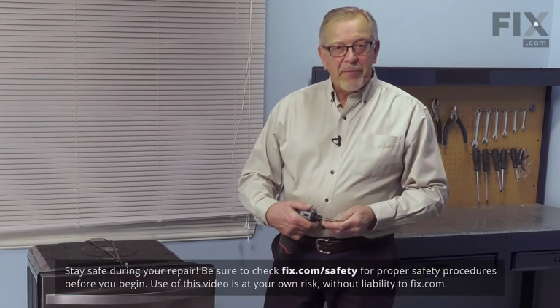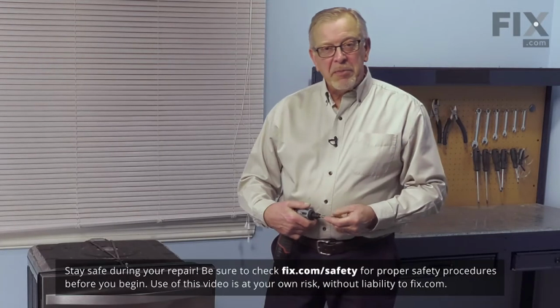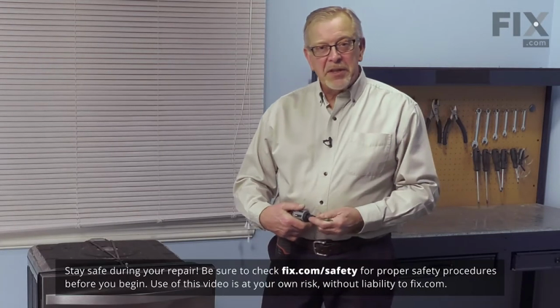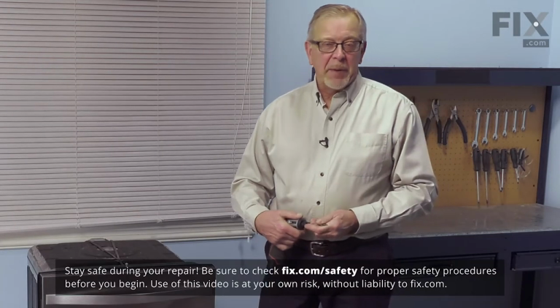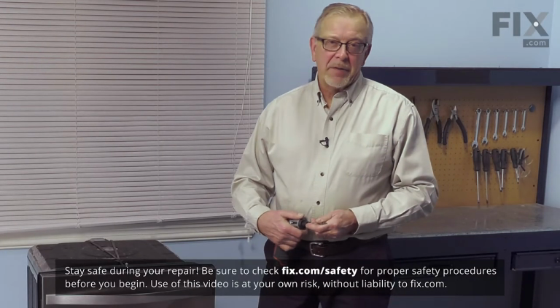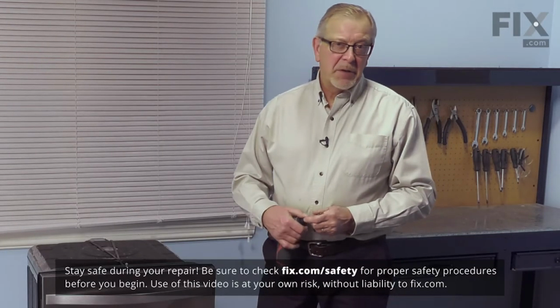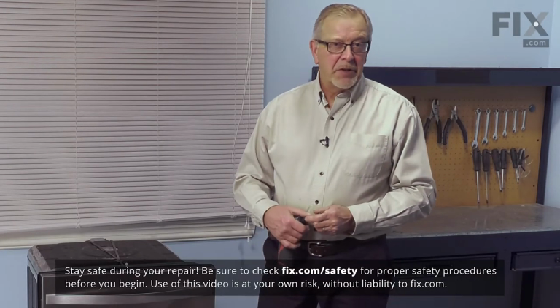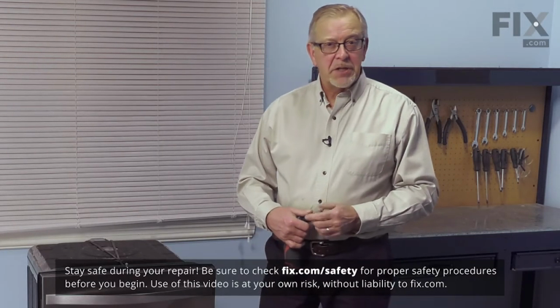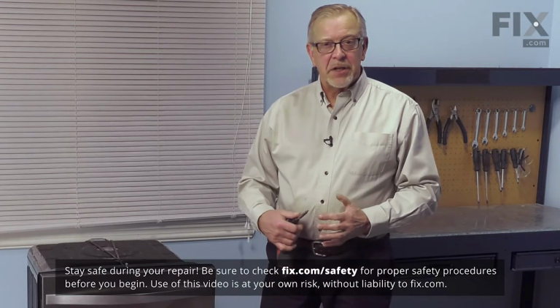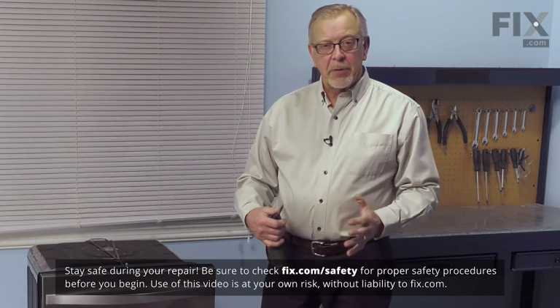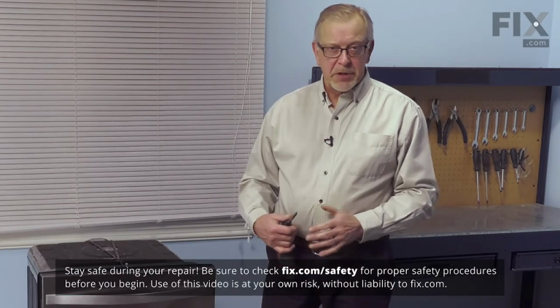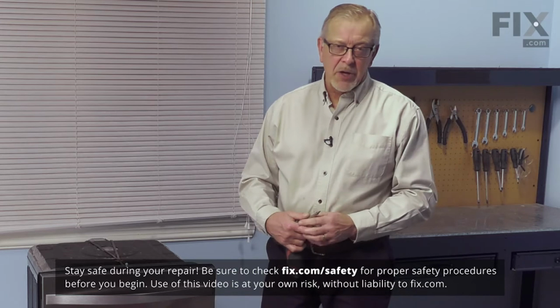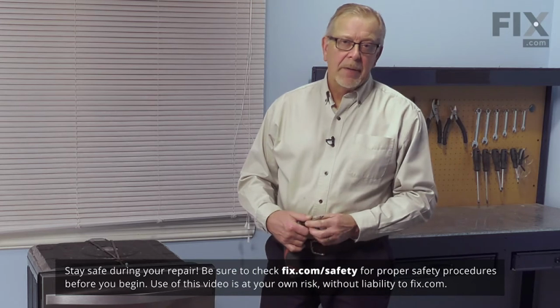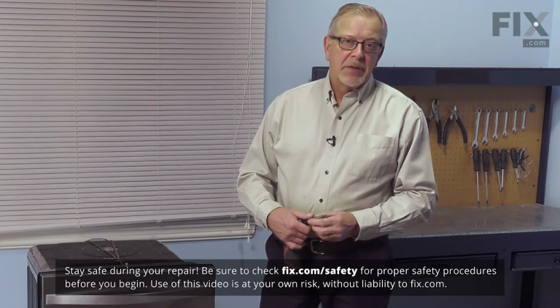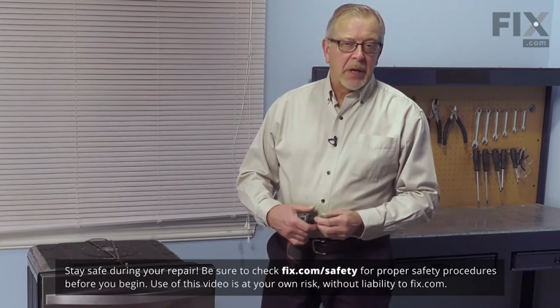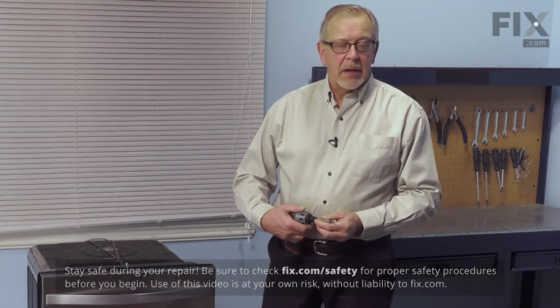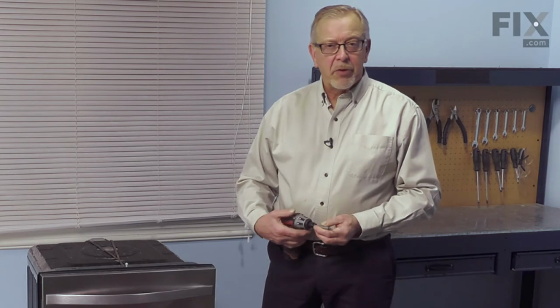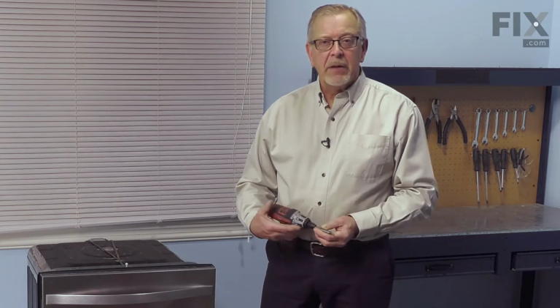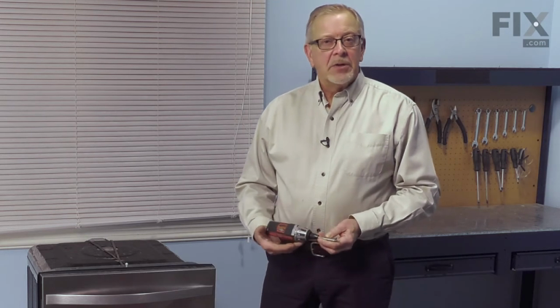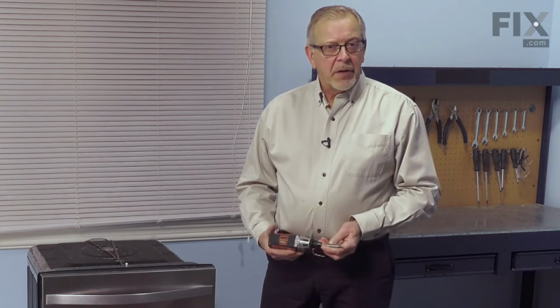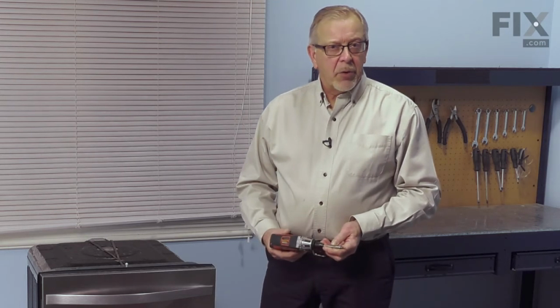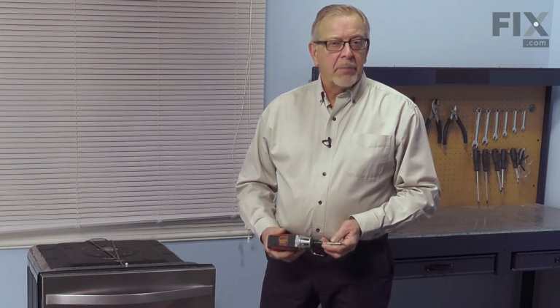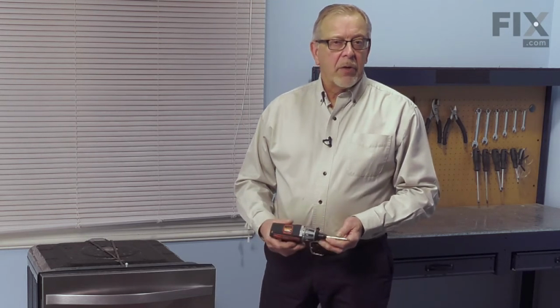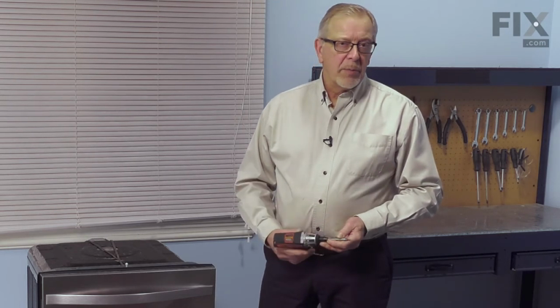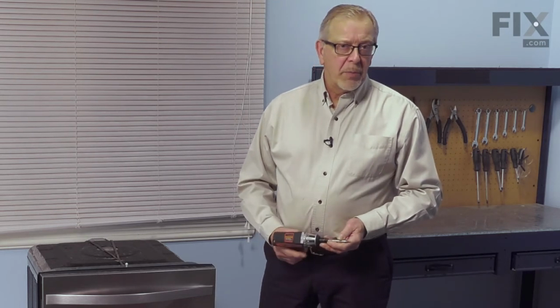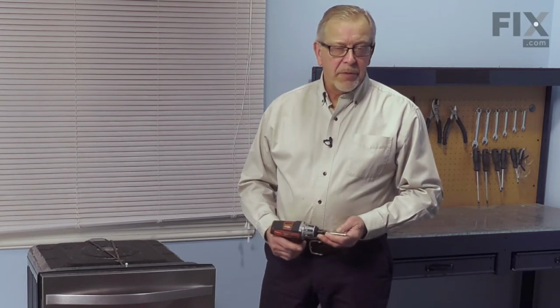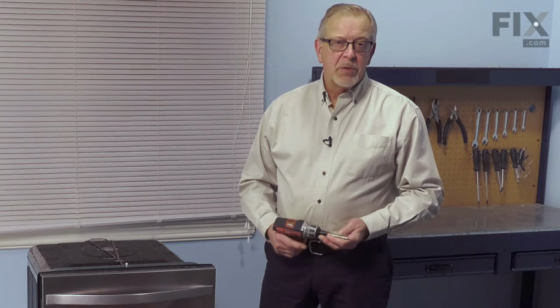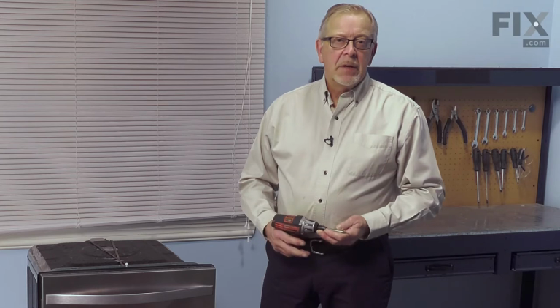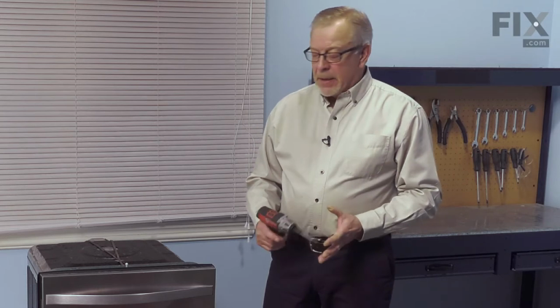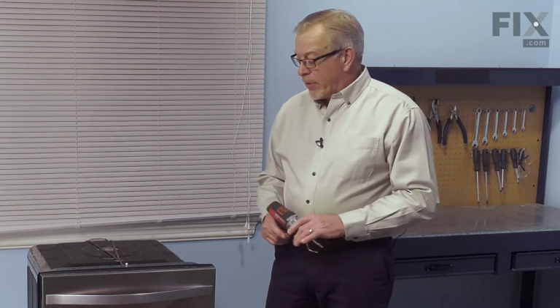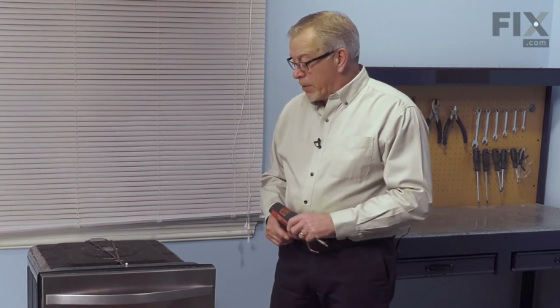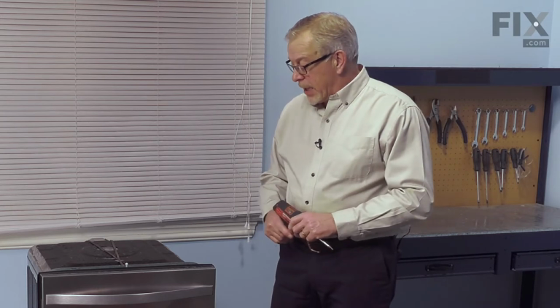Now before we begin this repair, the first thing we'll need to do is to disconnect power to the dishwasher. Locate the electrical panel, turn off the appropriate breaker or remove the appropriate fuse, and then we'll have our power disconnected.